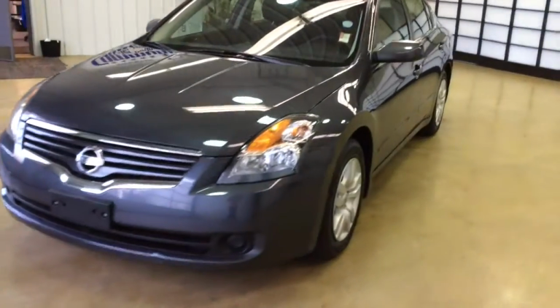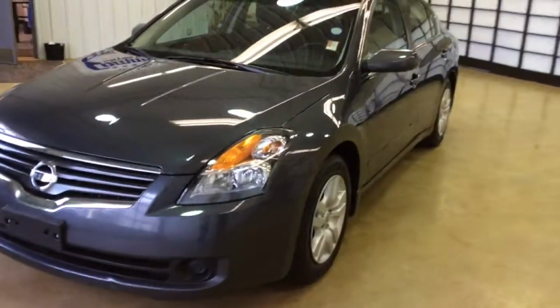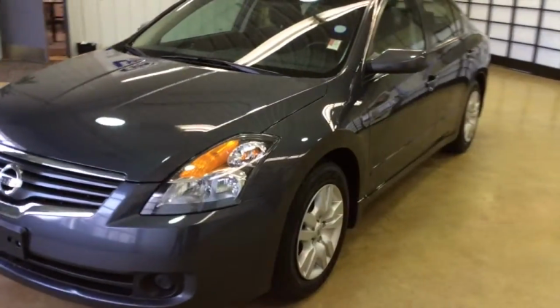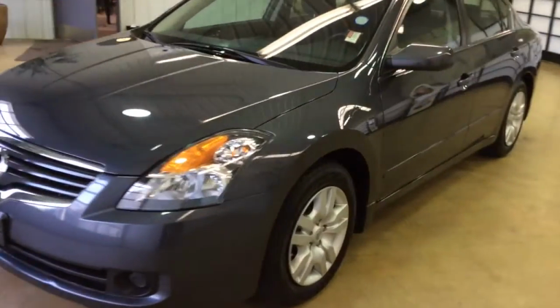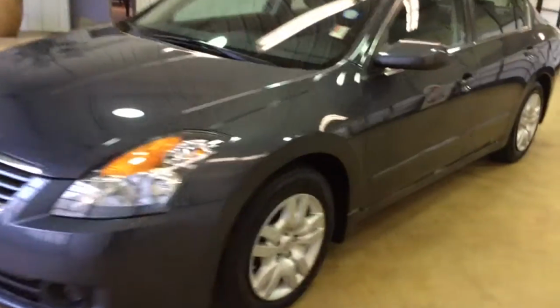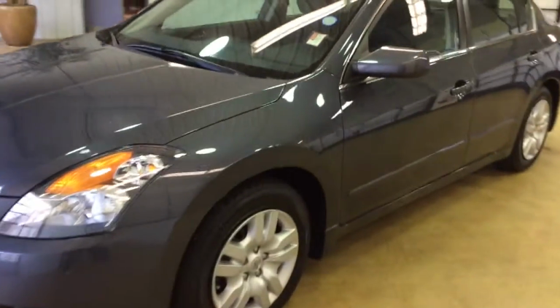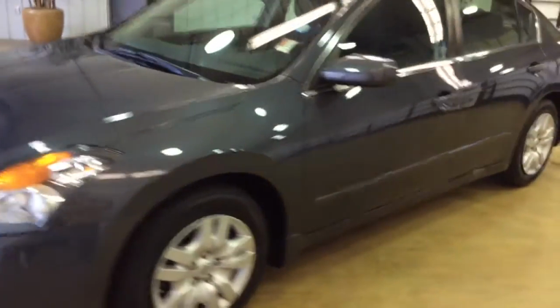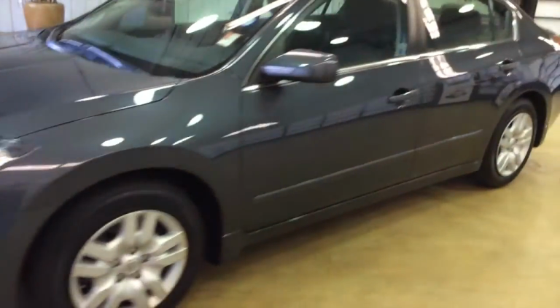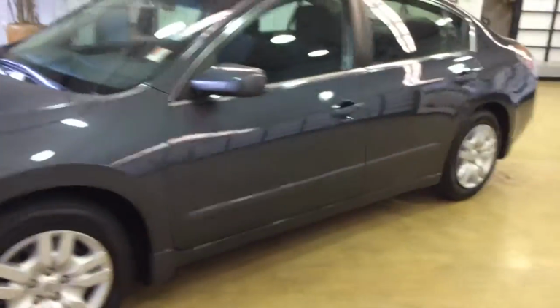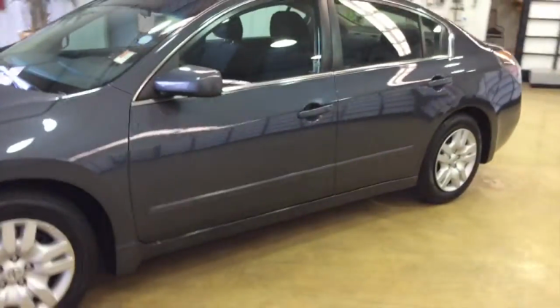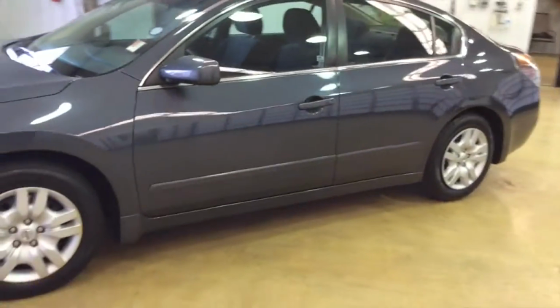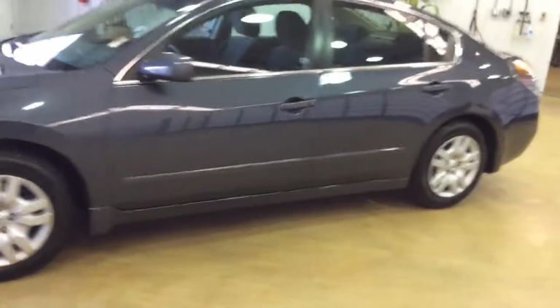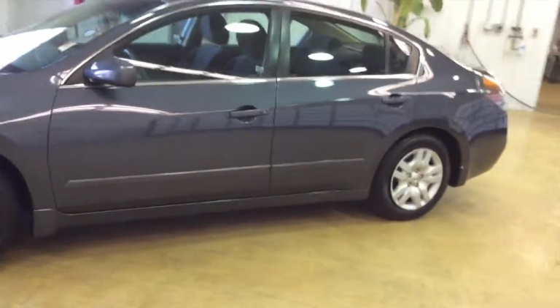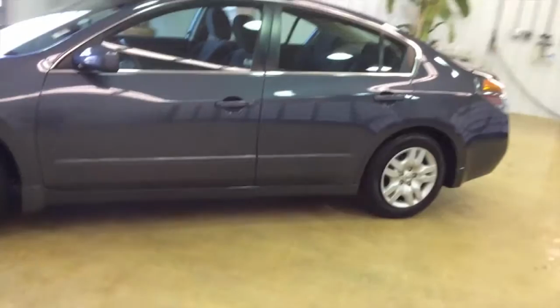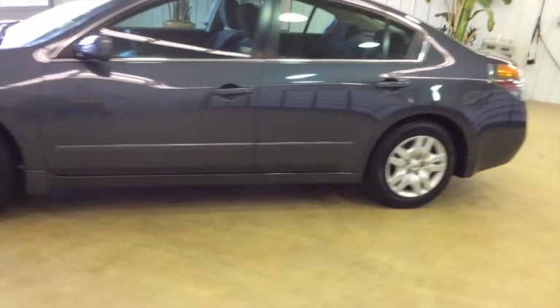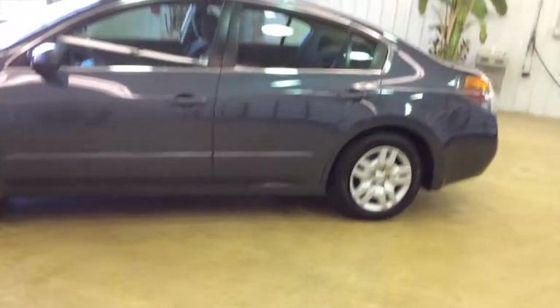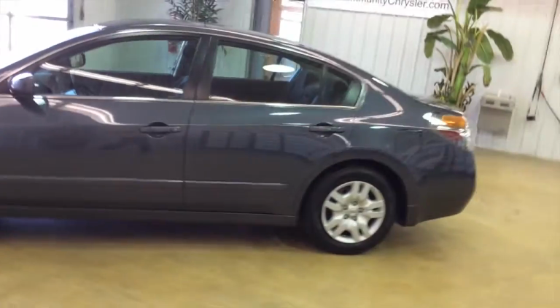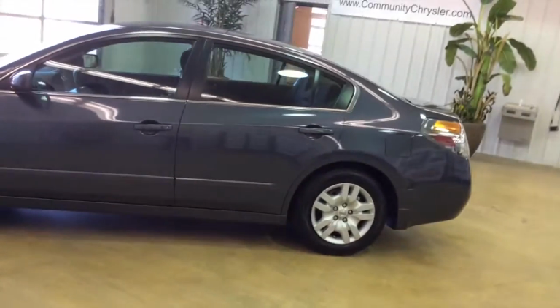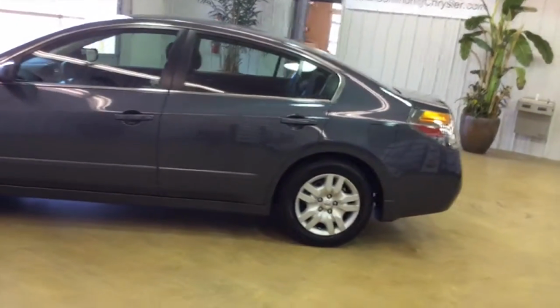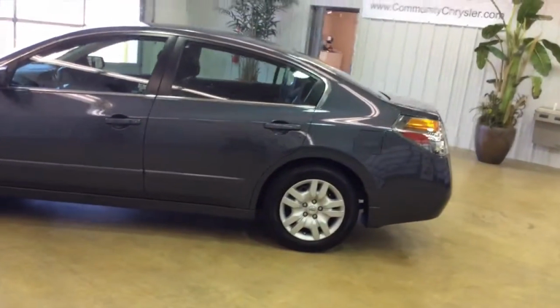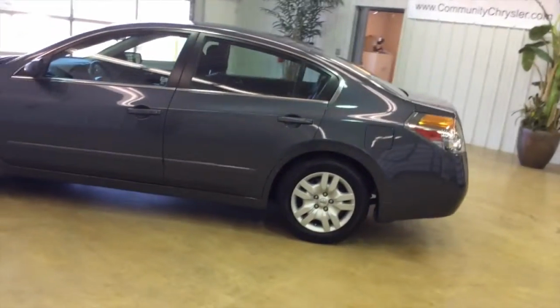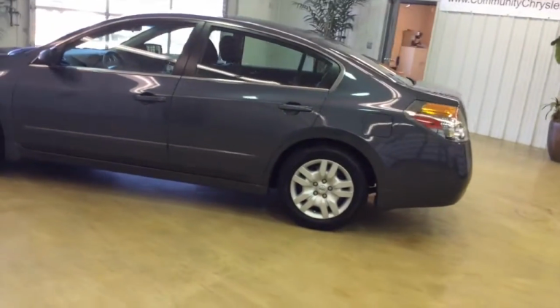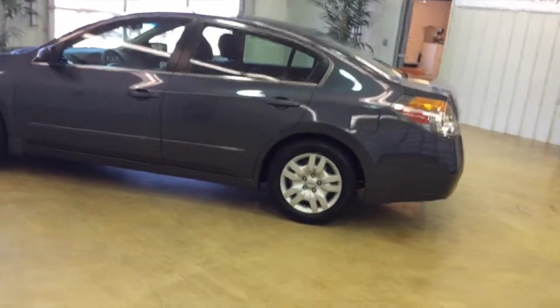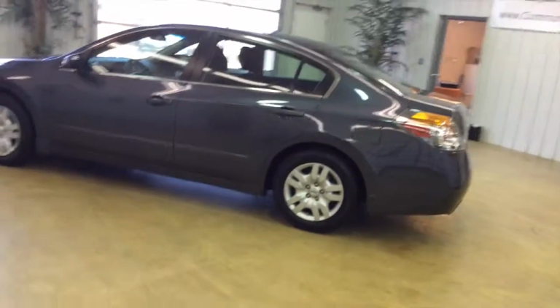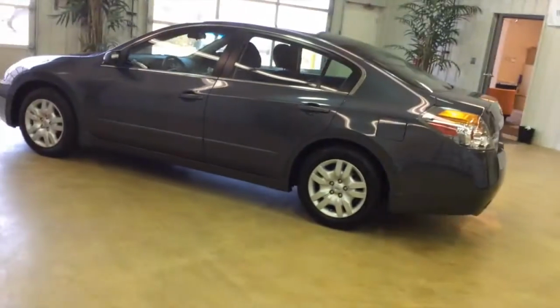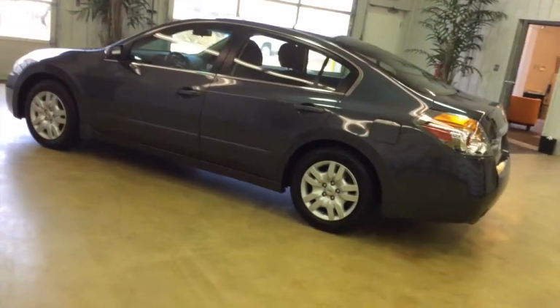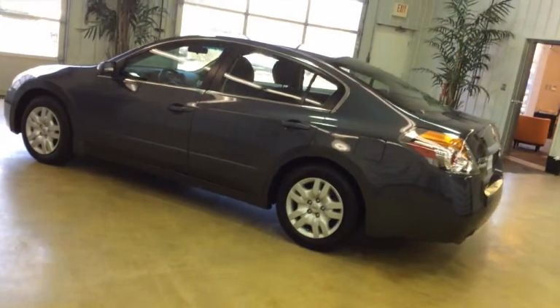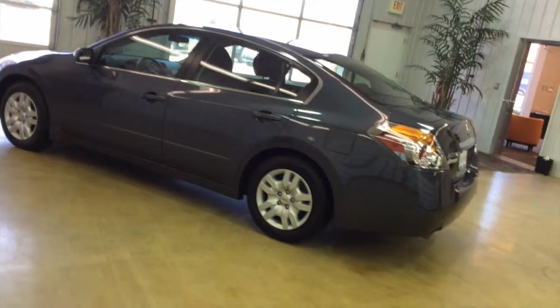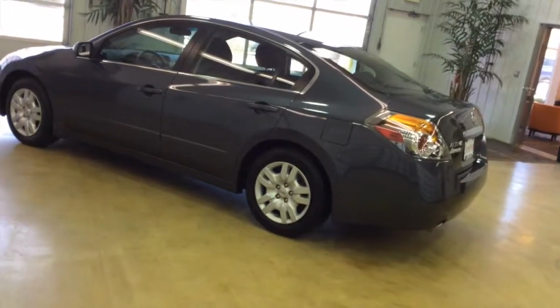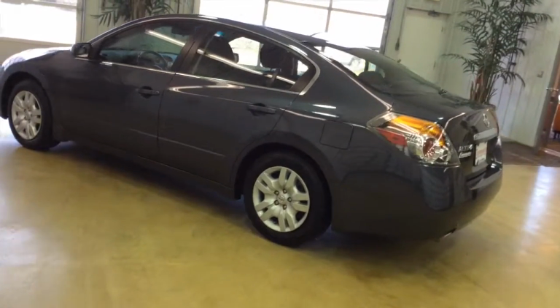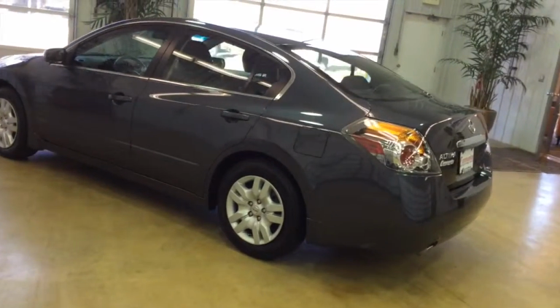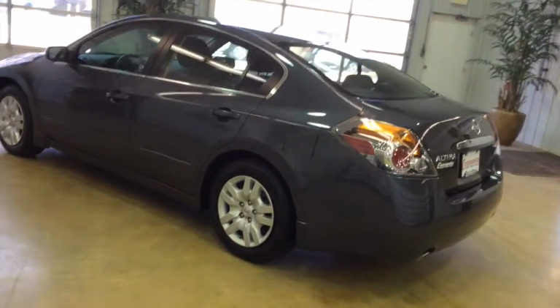Hello everyone. Today we're going to take a quick walk-around look at this 2009 Nissan Altima 2.5 S. This will be a quick walk-around to give you a little more information, a little more detail about it.